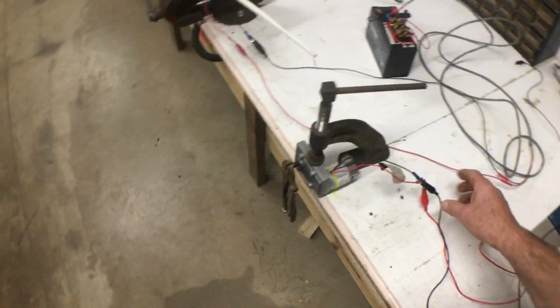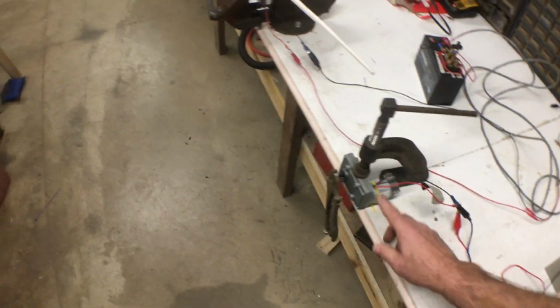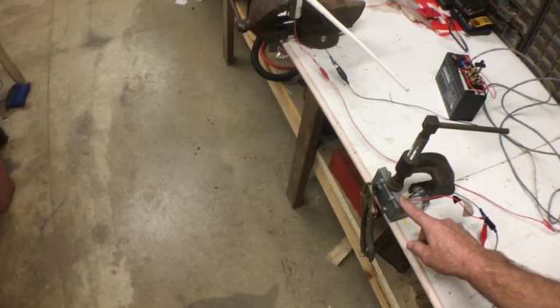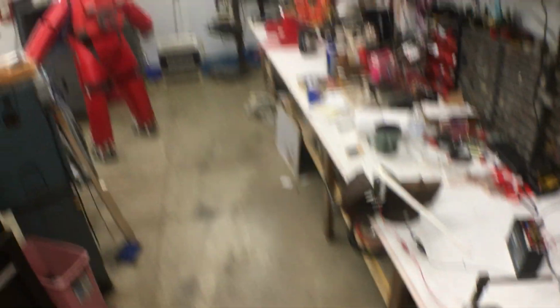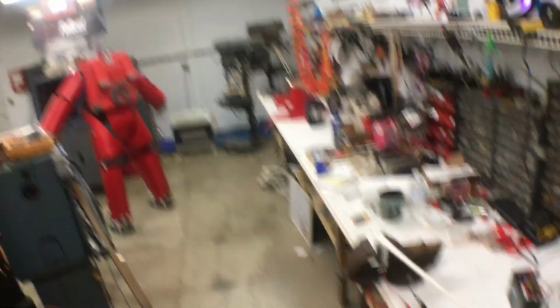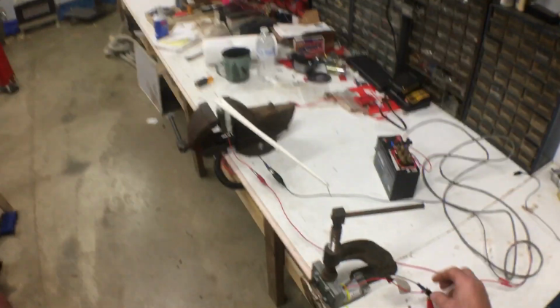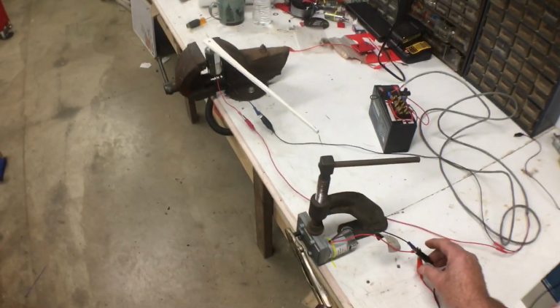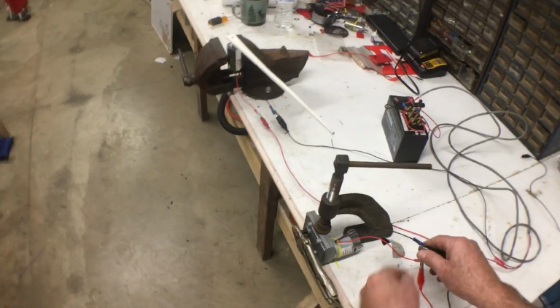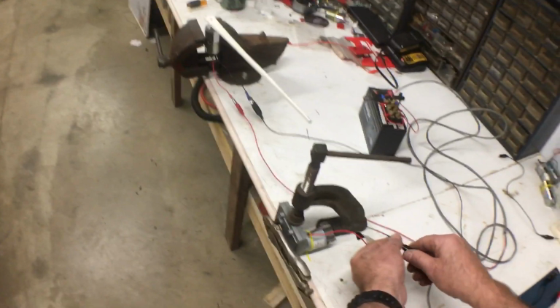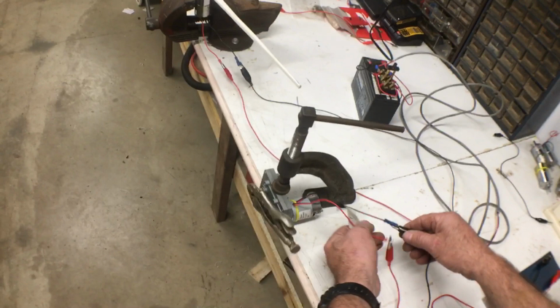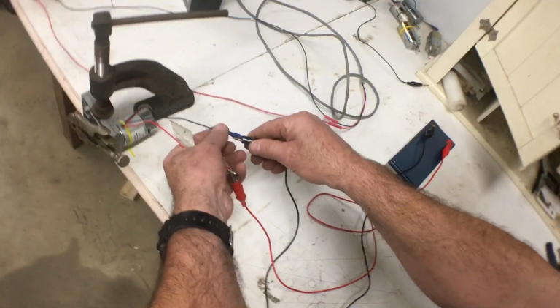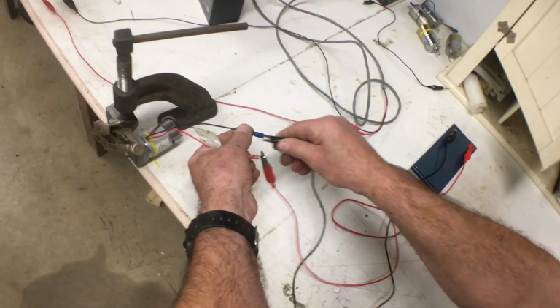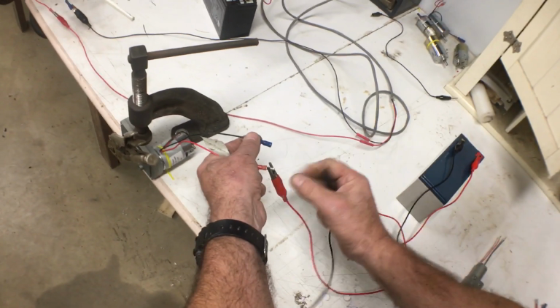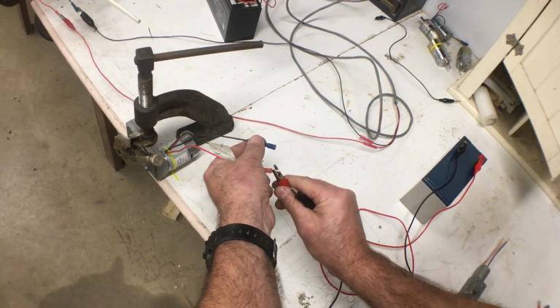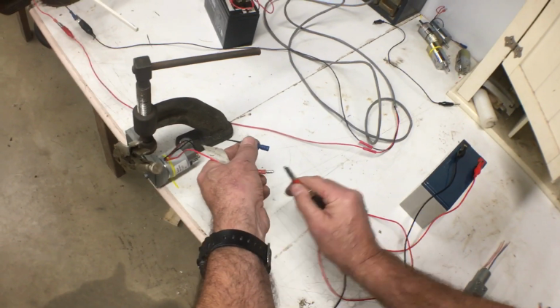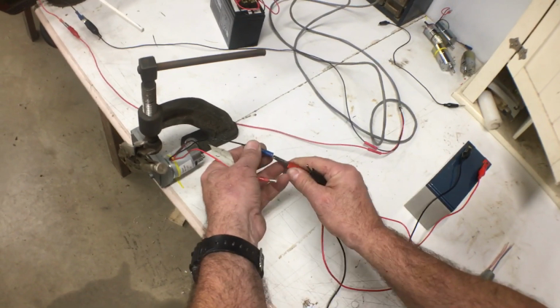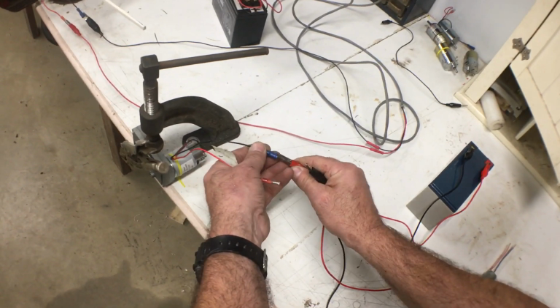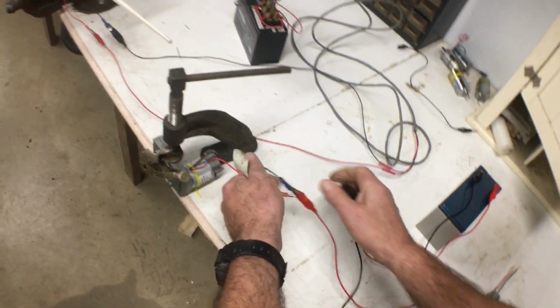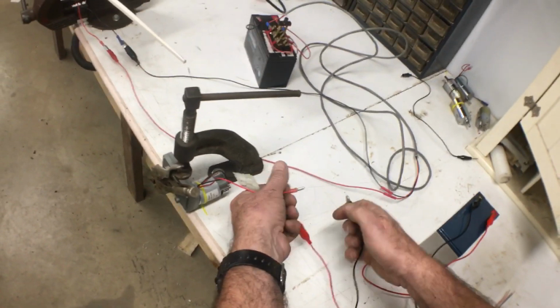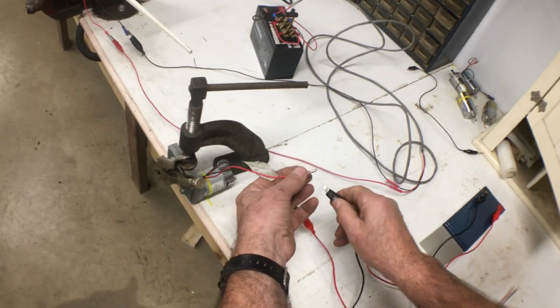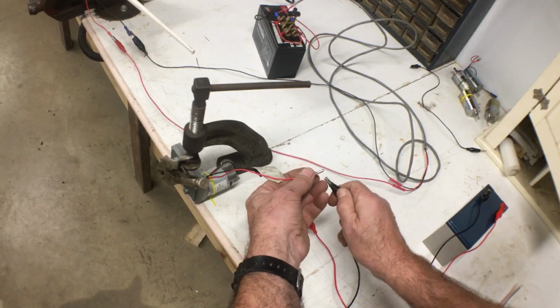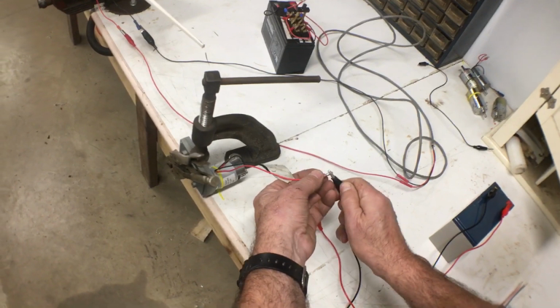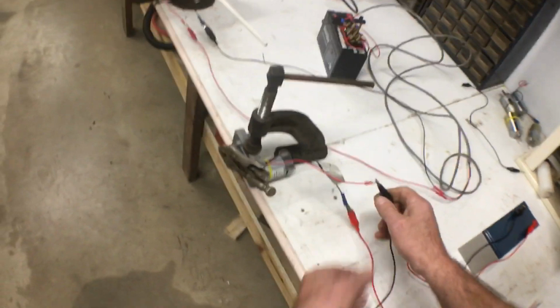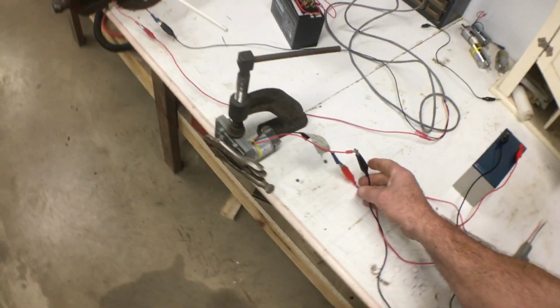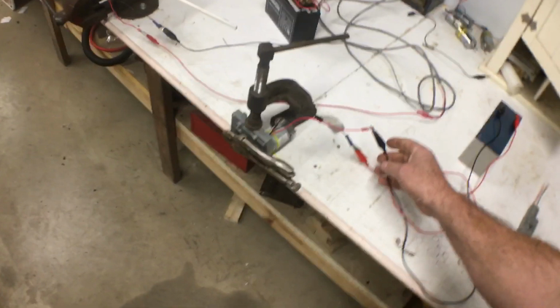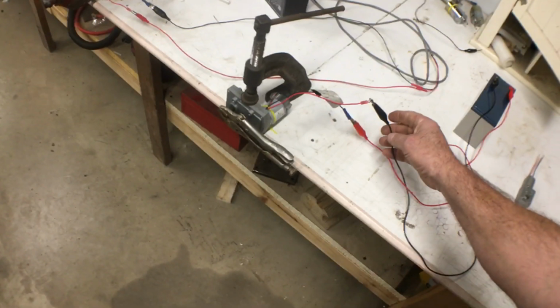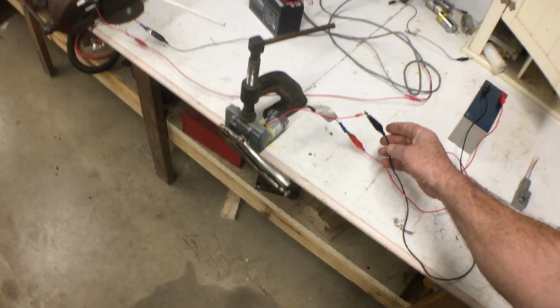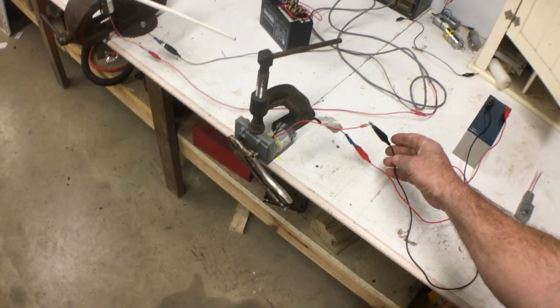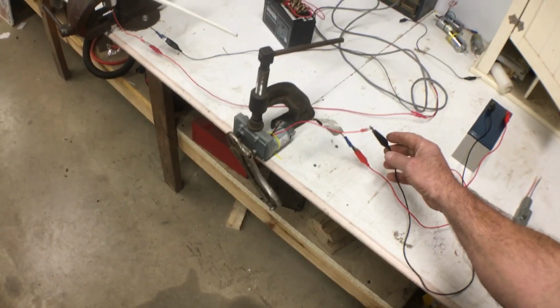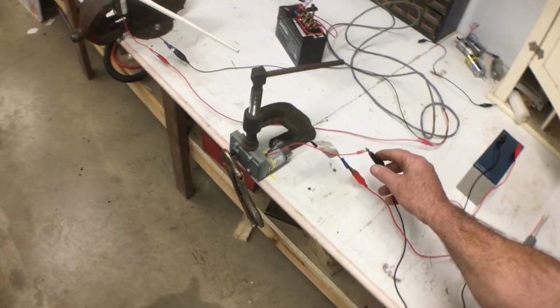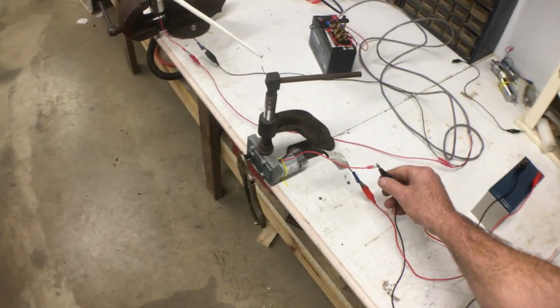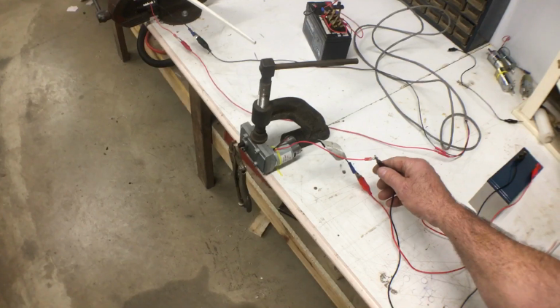That's the same motor I use in the backpack of the suit. If you reverse the wires it simply rotates the other direction, which comes out pretty handy if you want to open and close something.